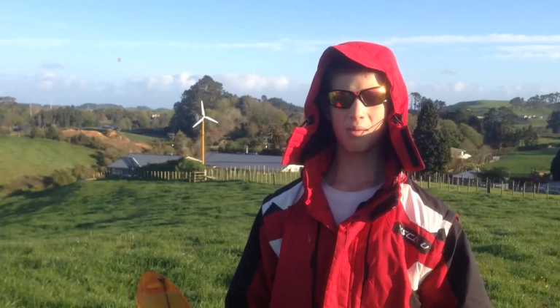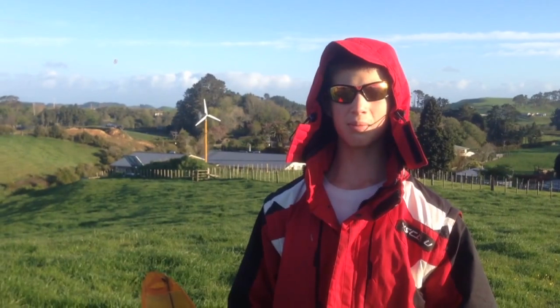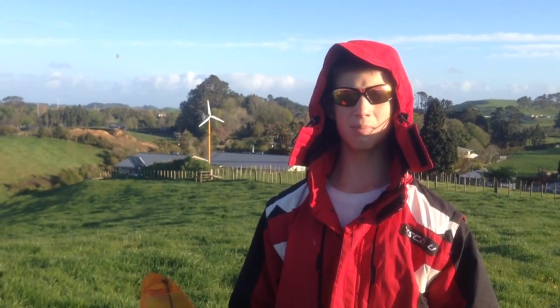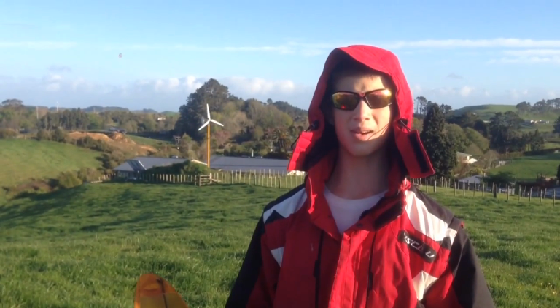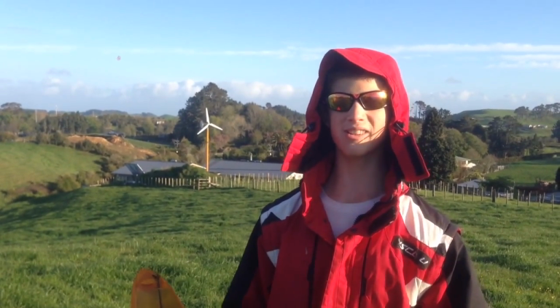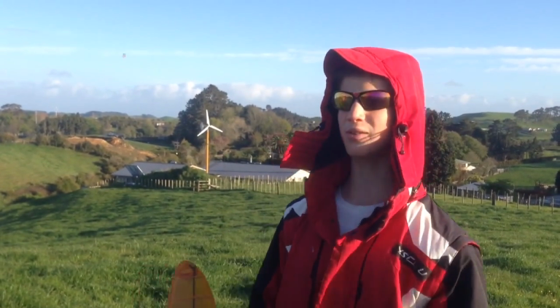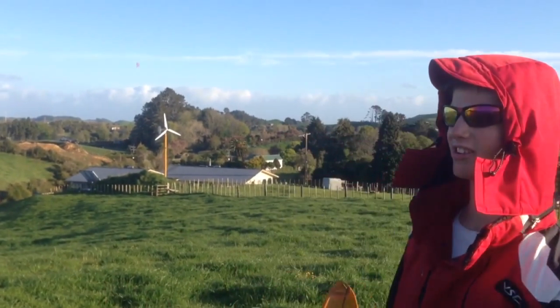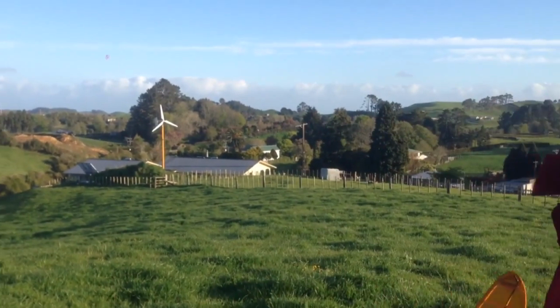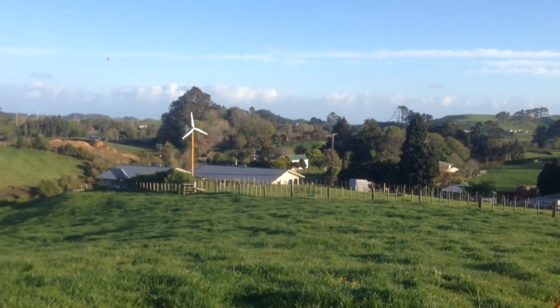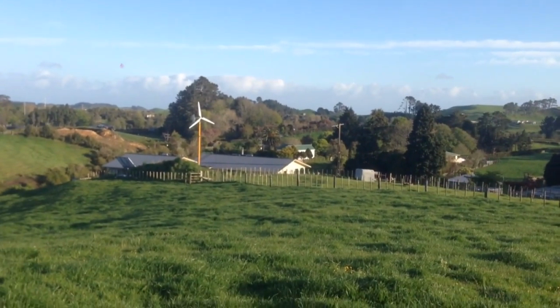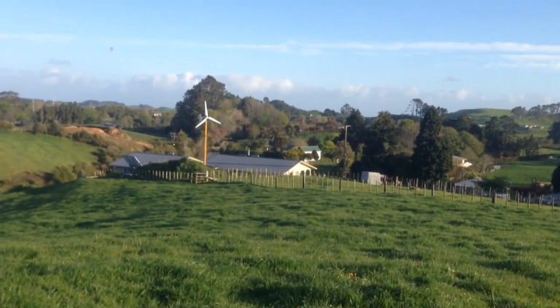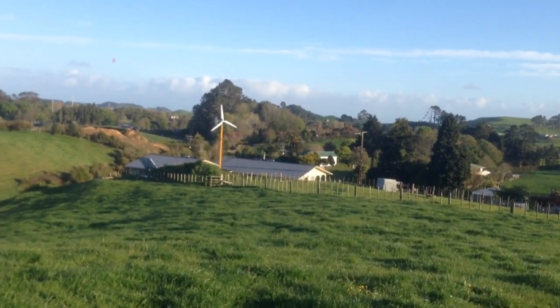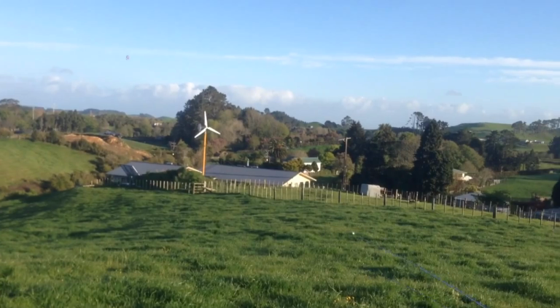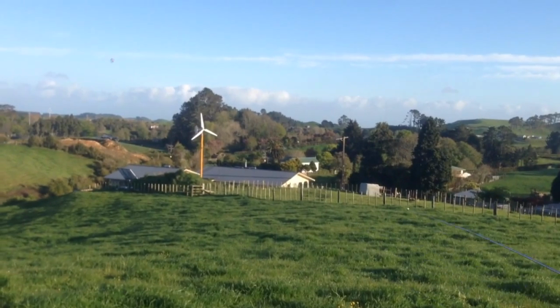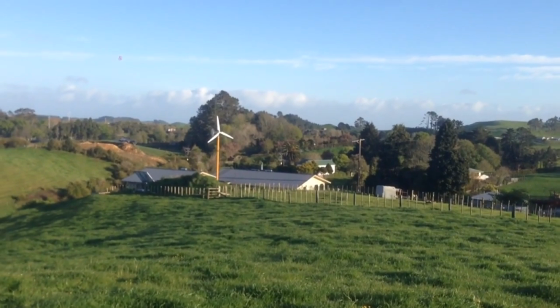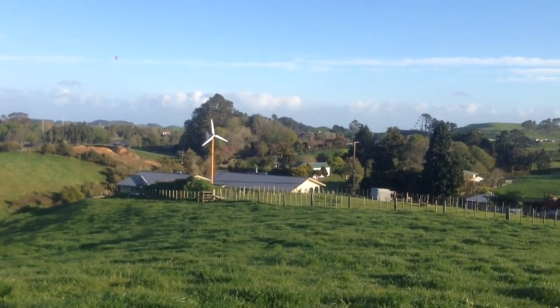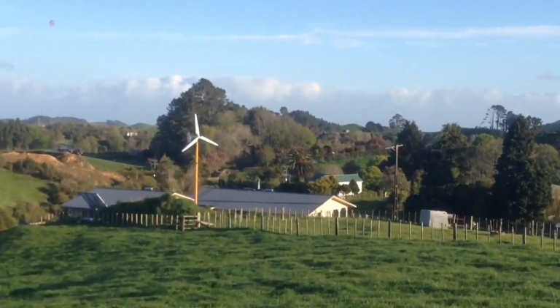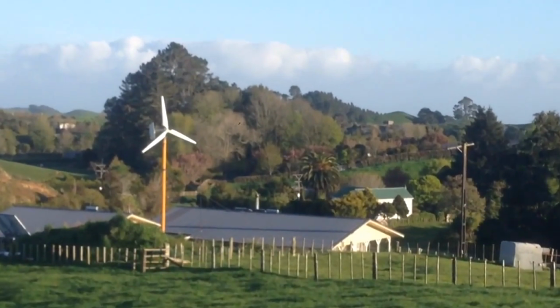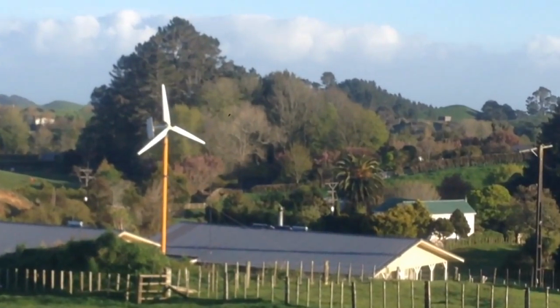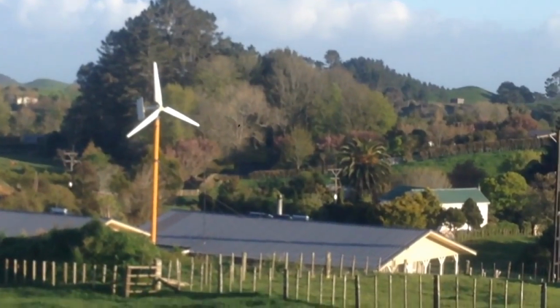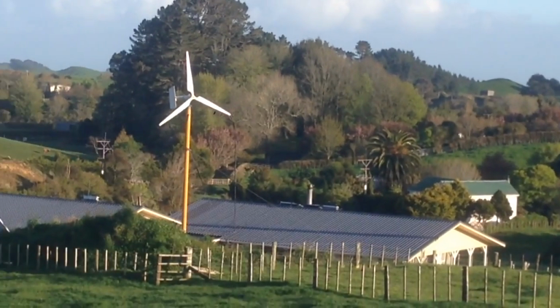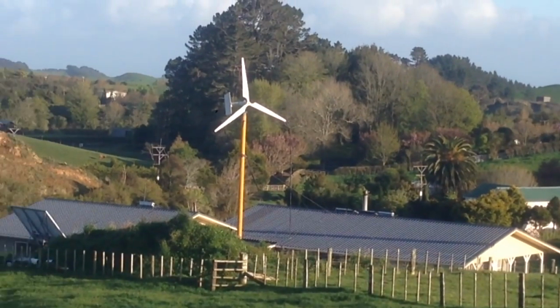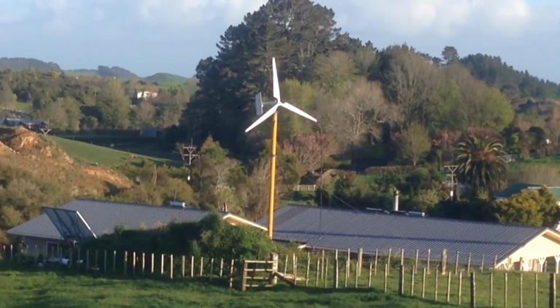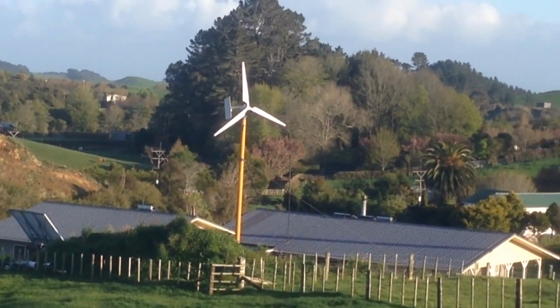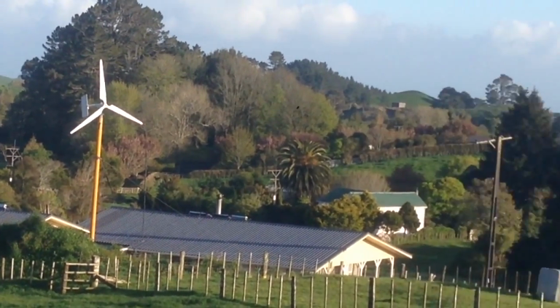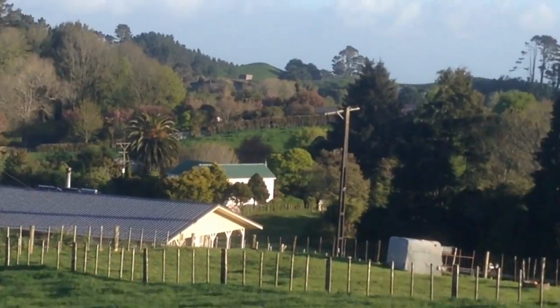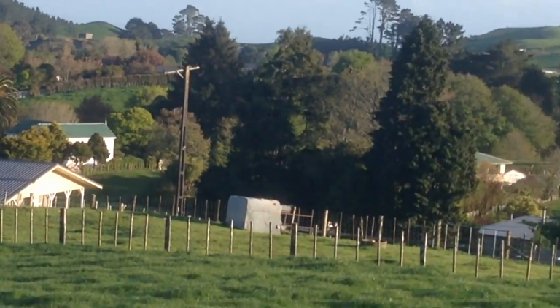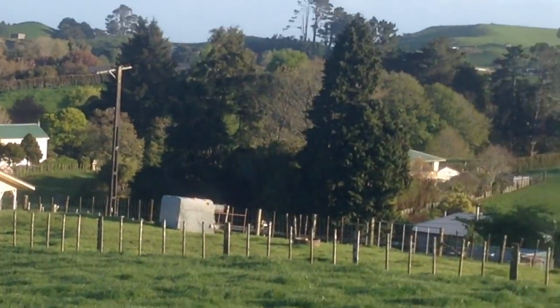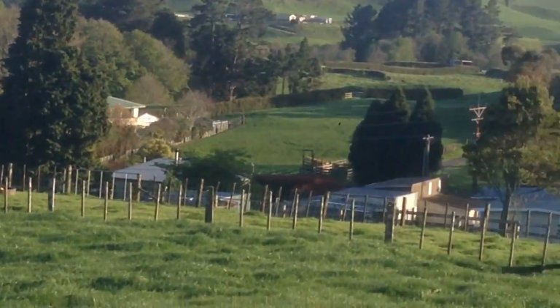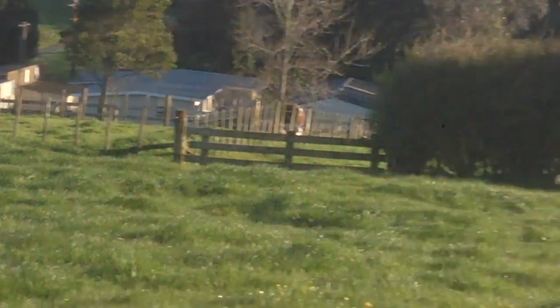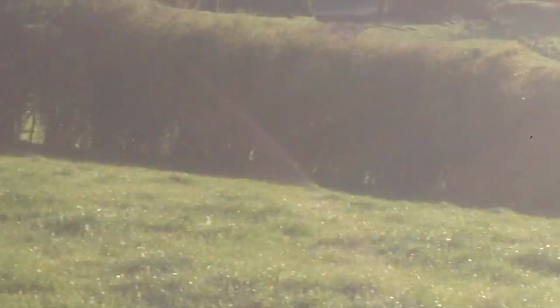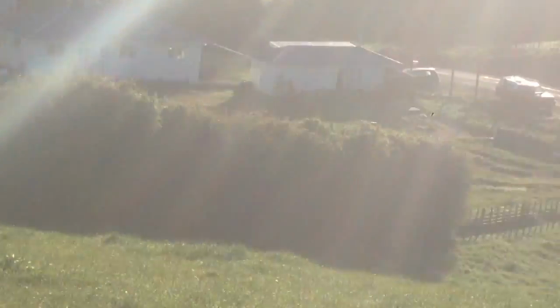Welcome back to Plains of Paper. We're in Inglewood, Taranaki, where I live, and that is our solar powered off the grid house. We're making some power today. This is the first nice day we've had in quite a long time.